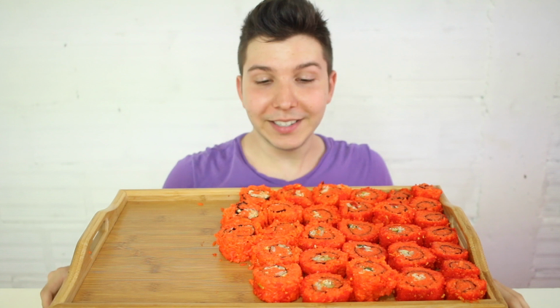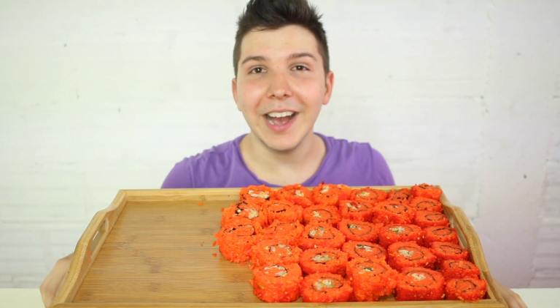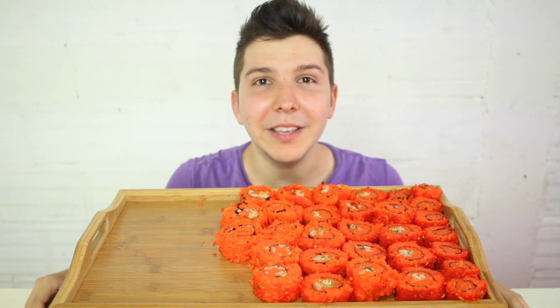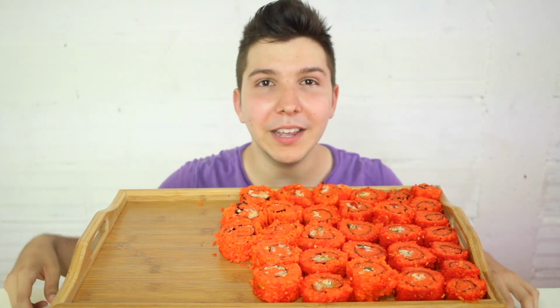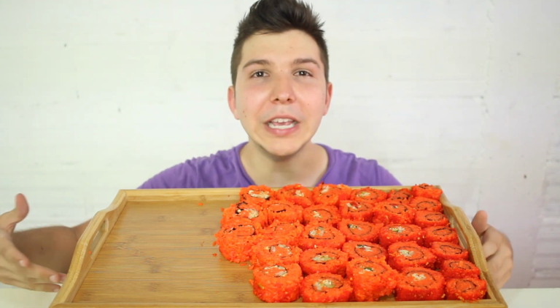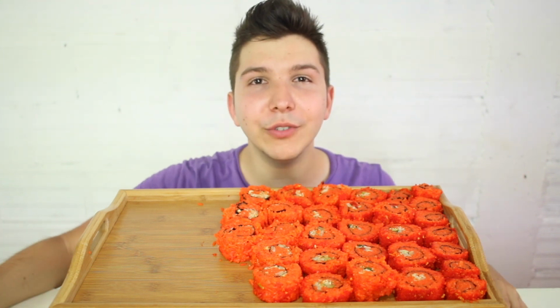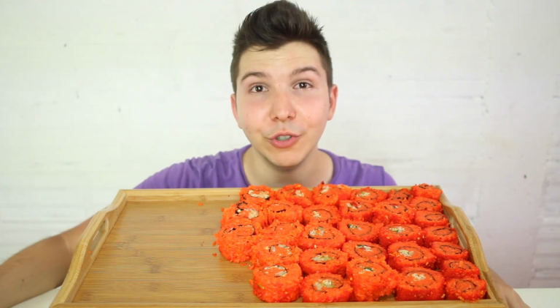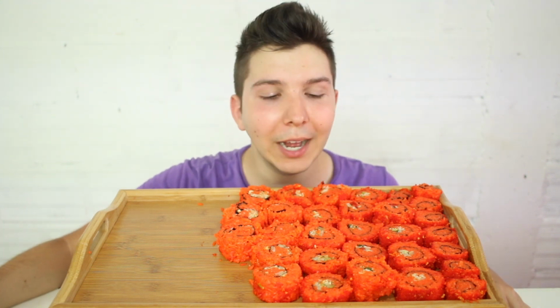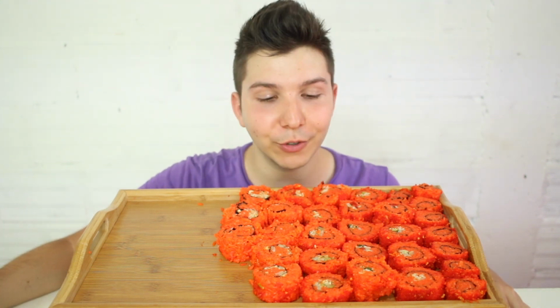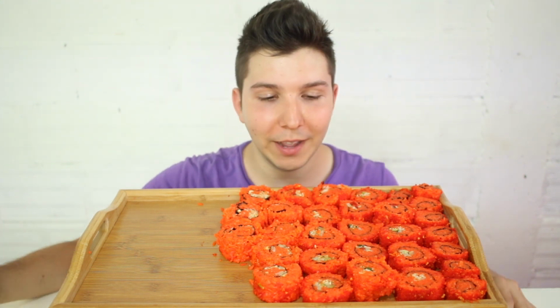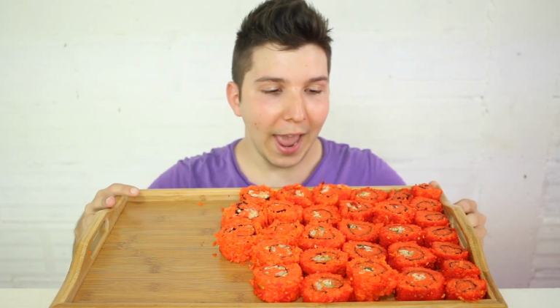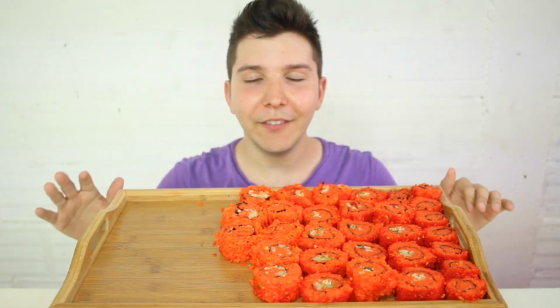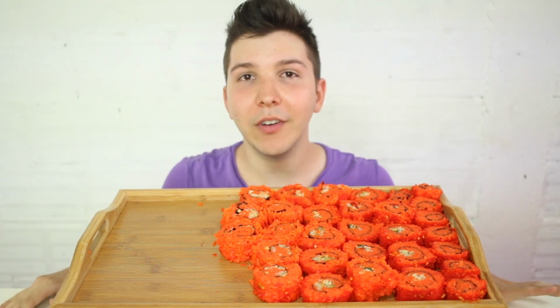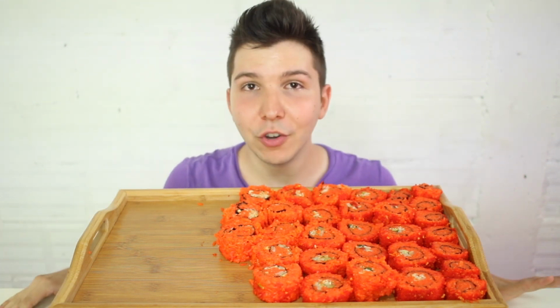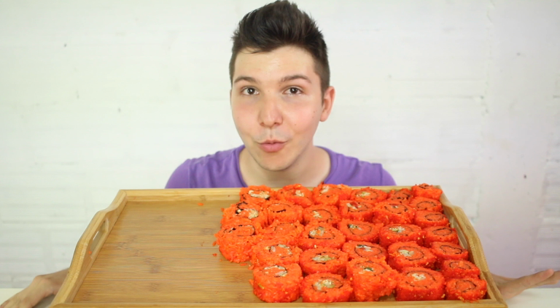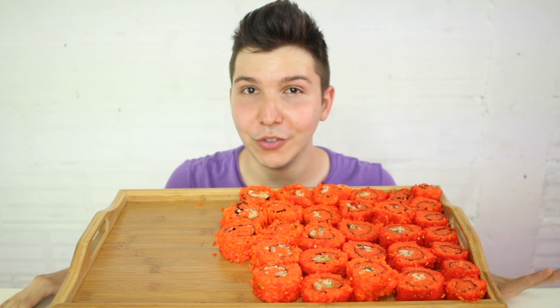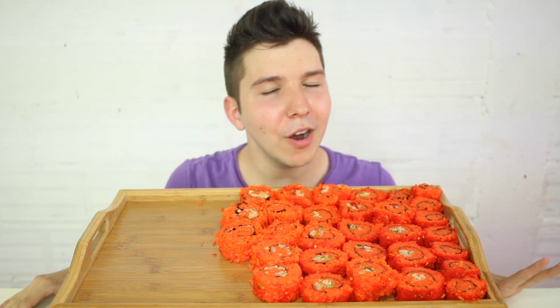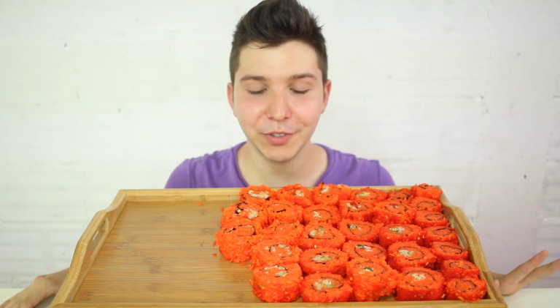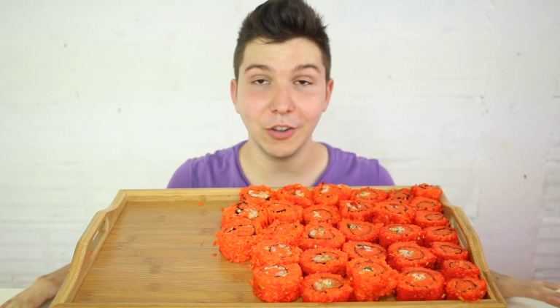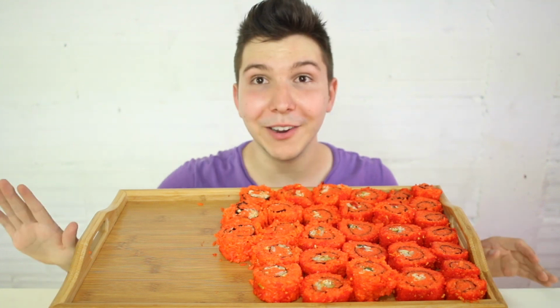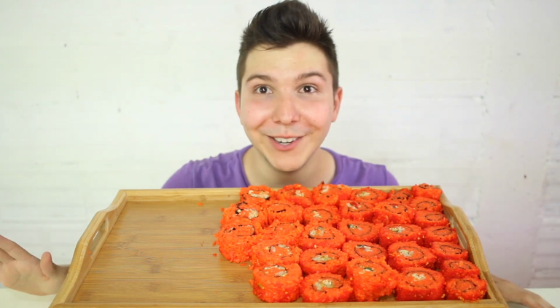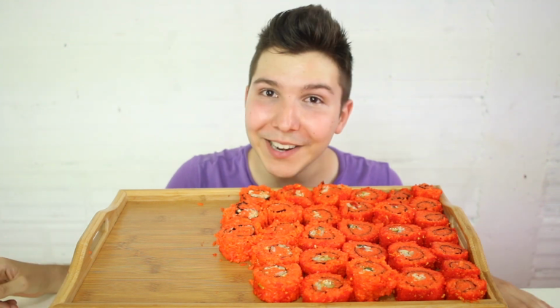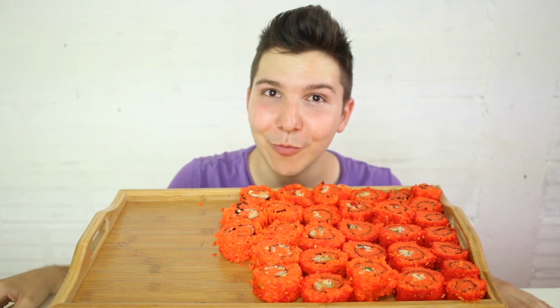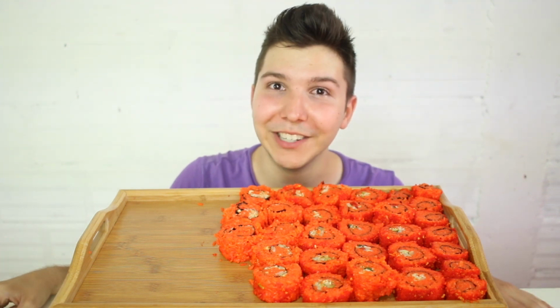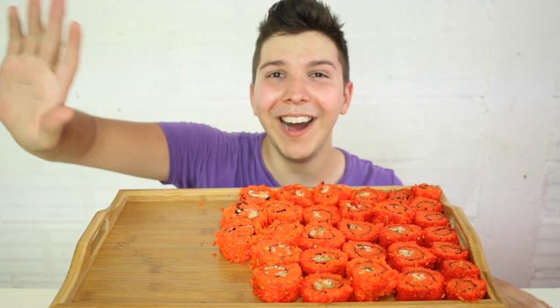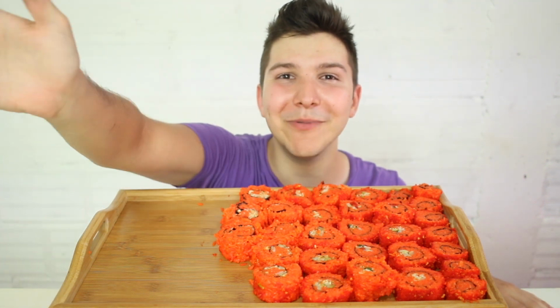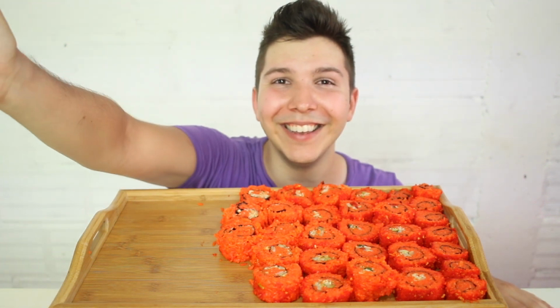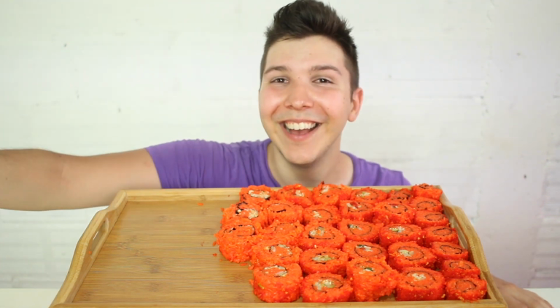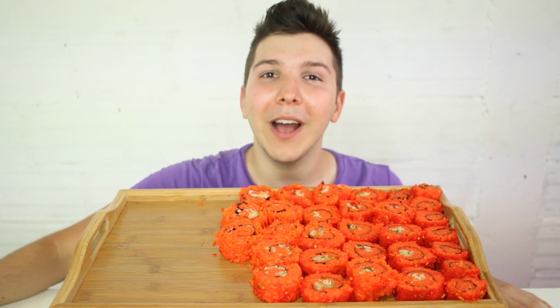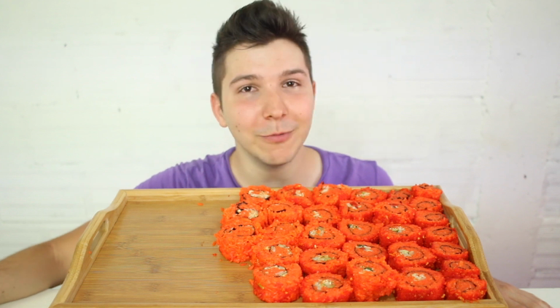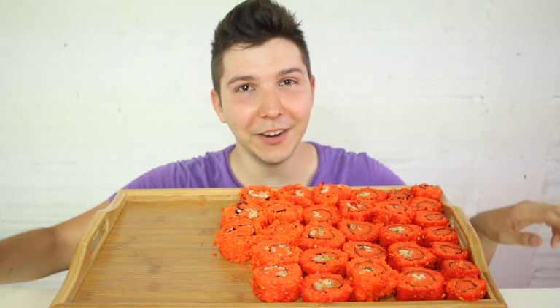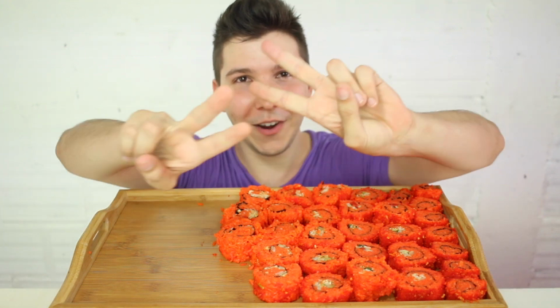Today I'm going to be eating Cheetos sushi — hot Cheetos sushi. And I have to give credit where it's due. All 100% credit goes to my friend Wendy from Wendy's Eating Show. Hi, Wendy. Hashtag Wendy Cotto forever.